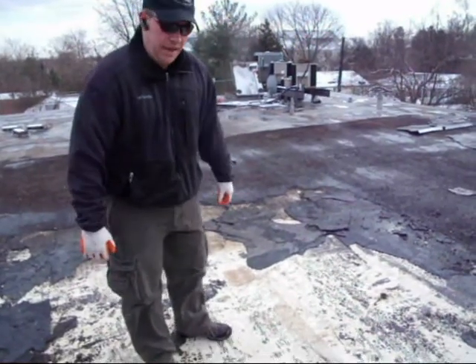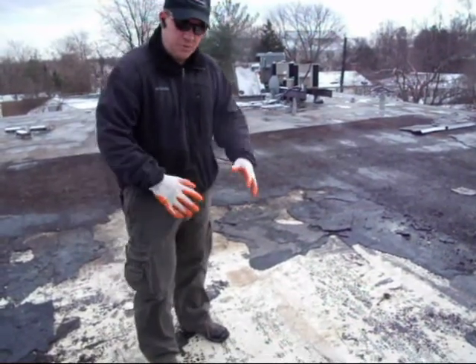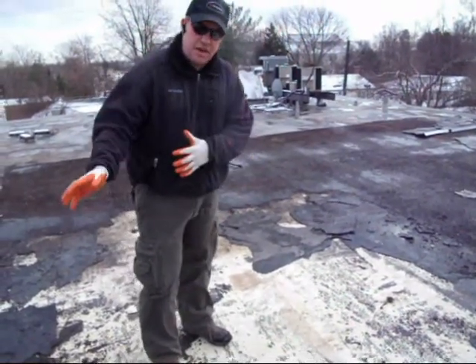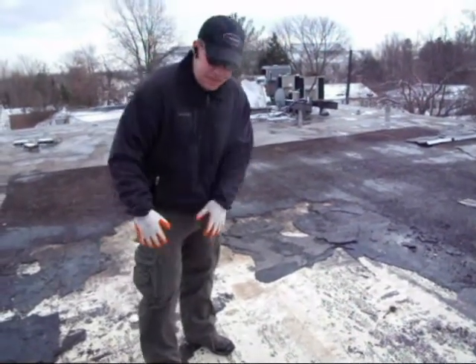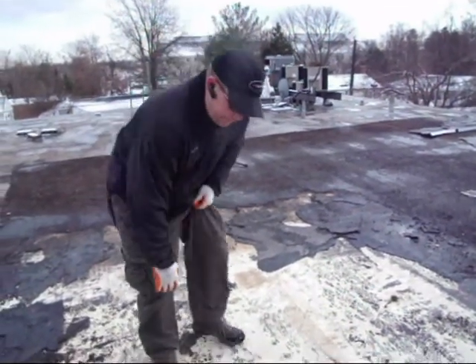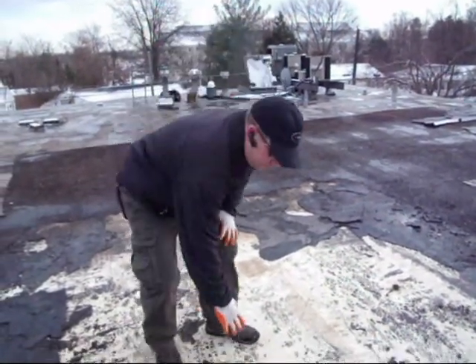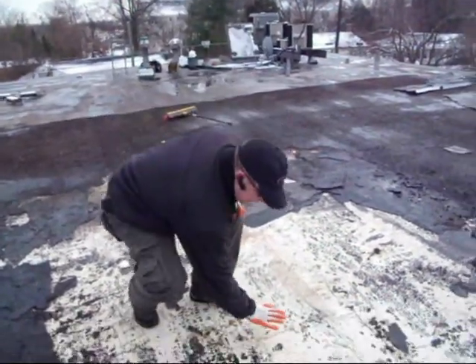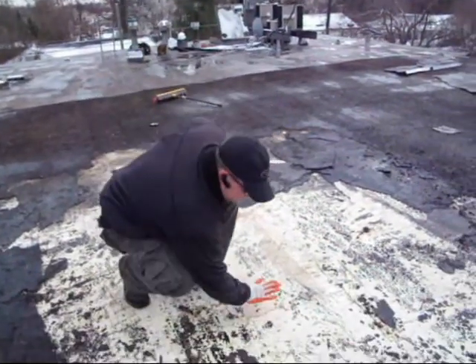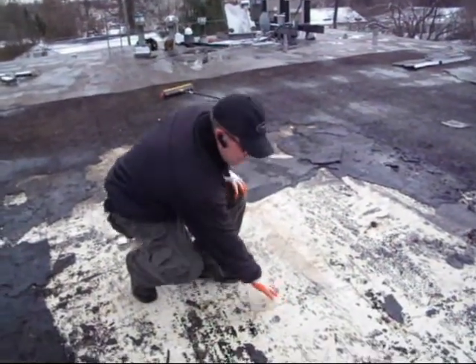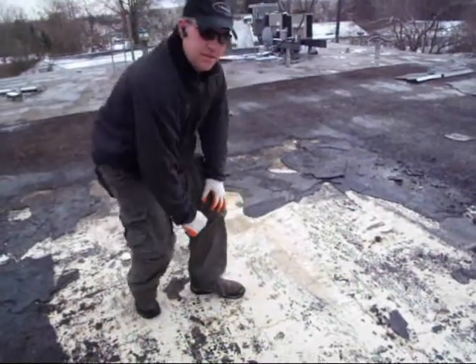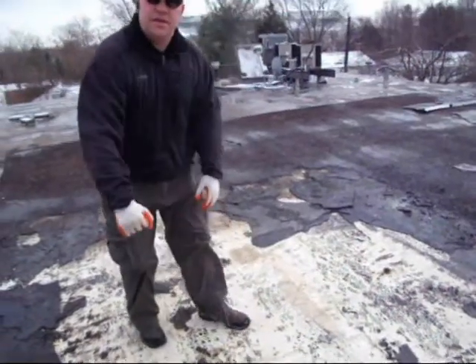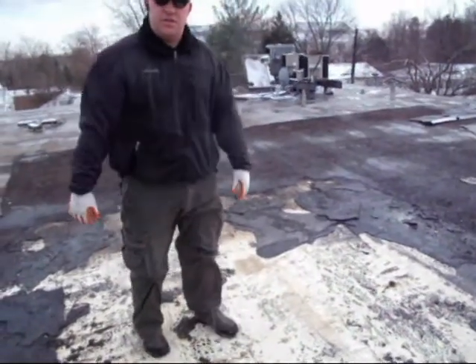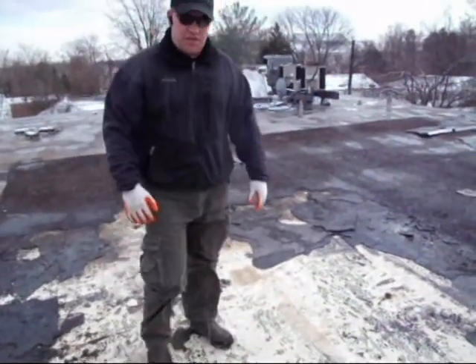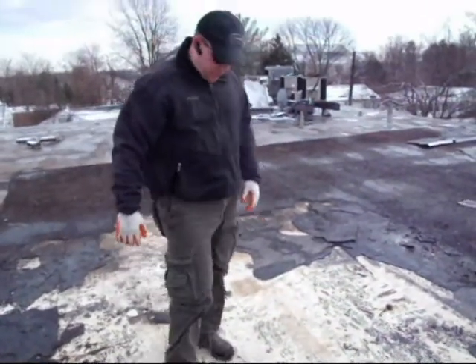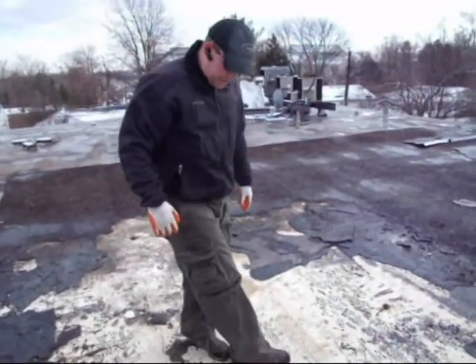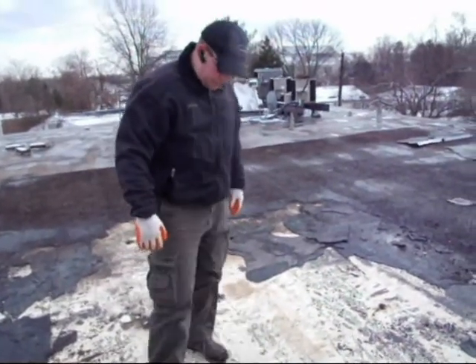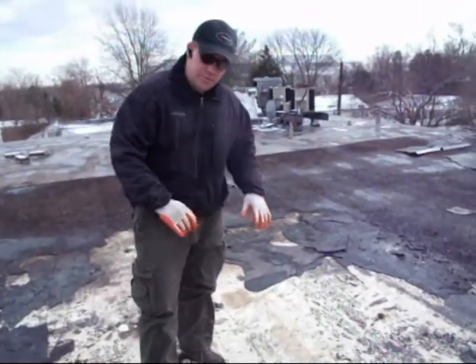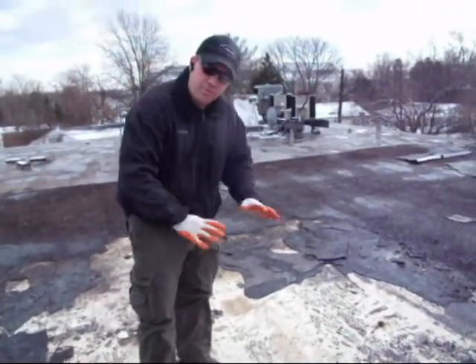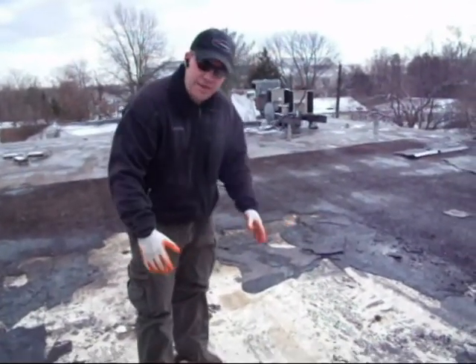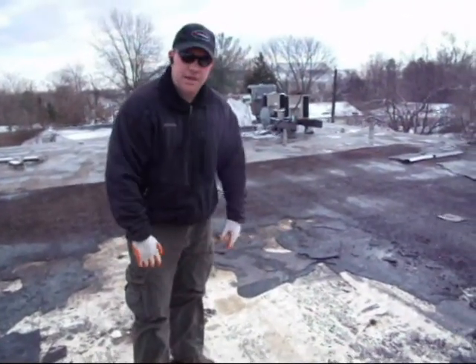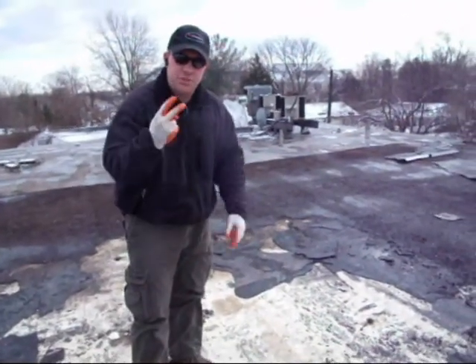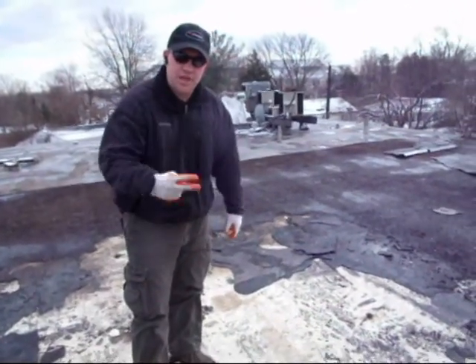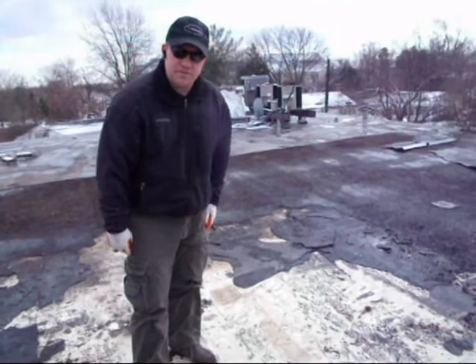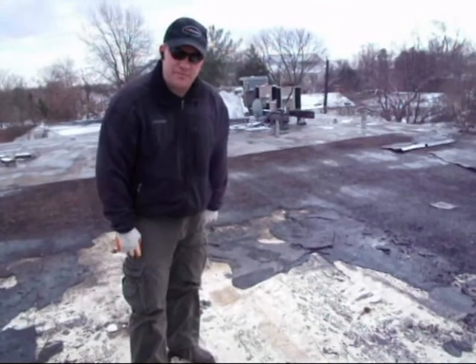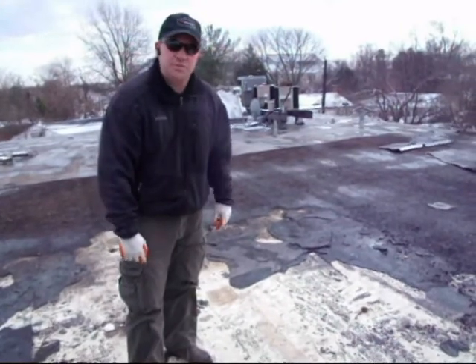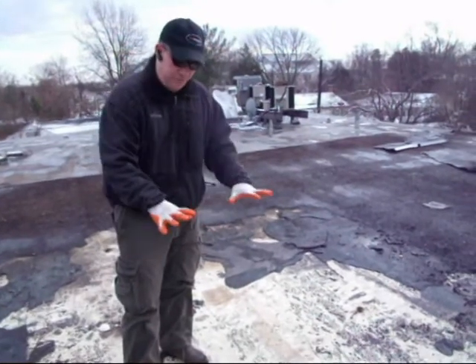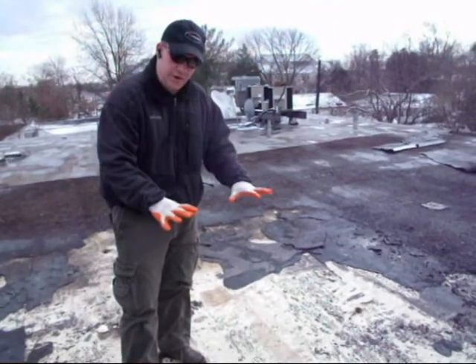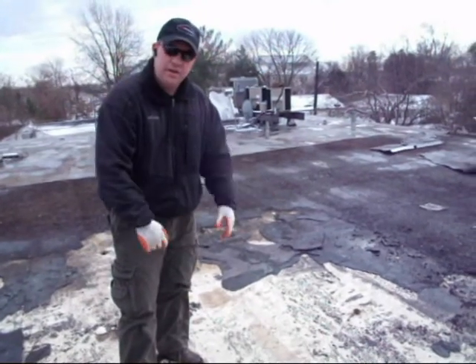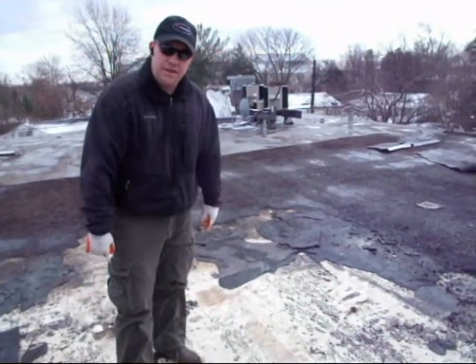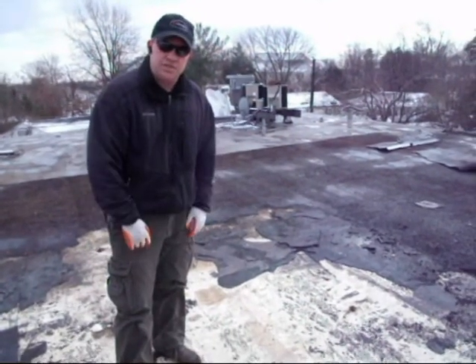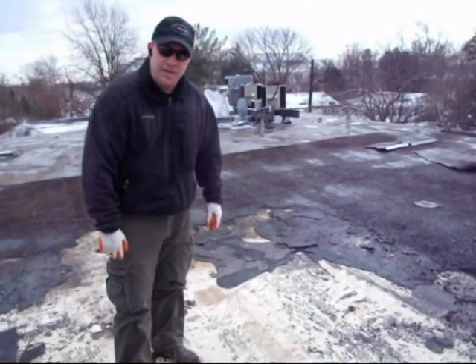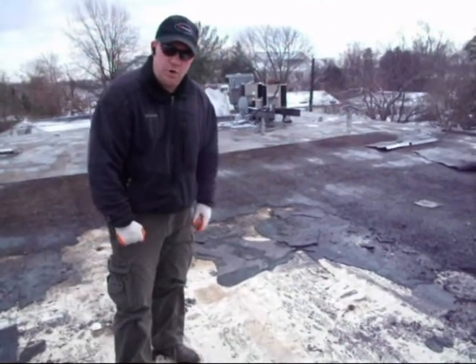Once we get that off and cleaned up, we come to a concrete base that it all sits on. We're going to clean this up real good, we're going to prime it, and we're going to put two layers of modified bitumen roofing on here and give the customer a 10-year warranty.